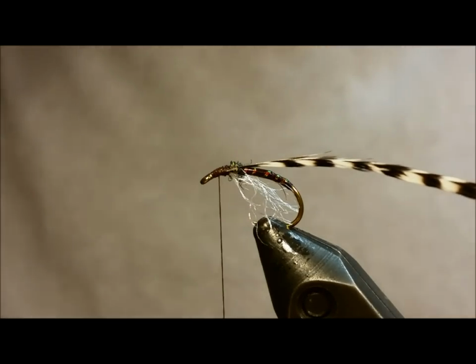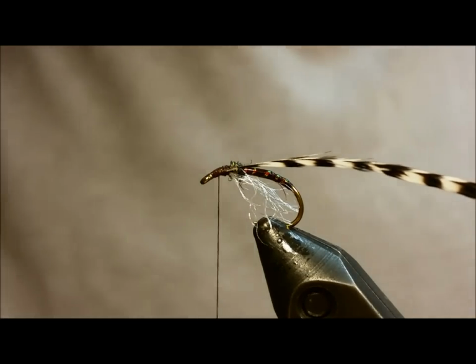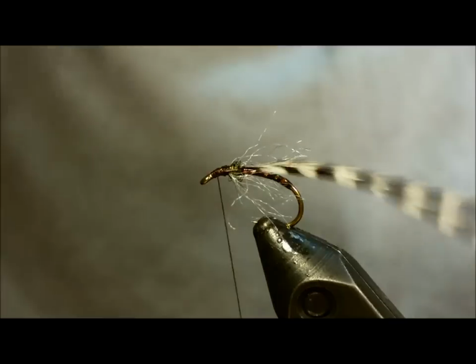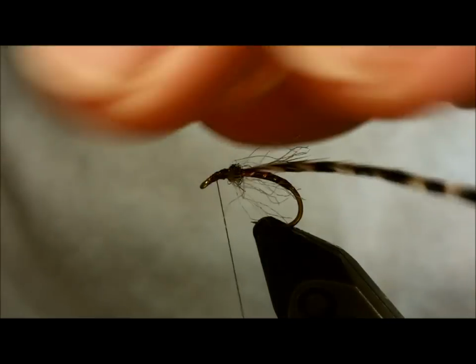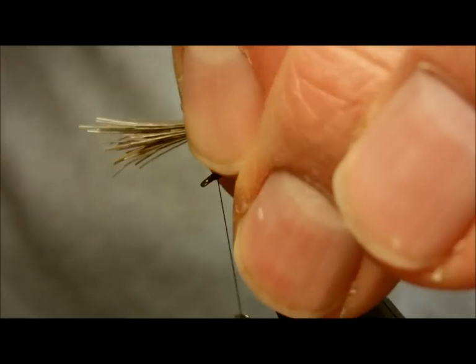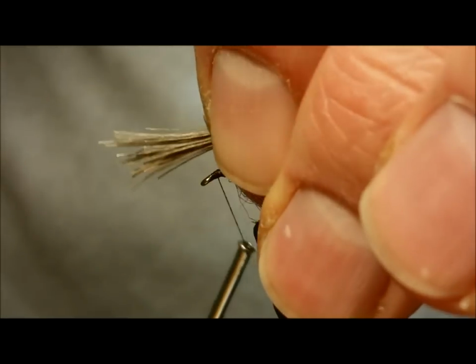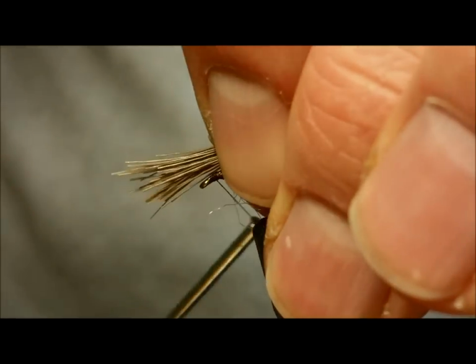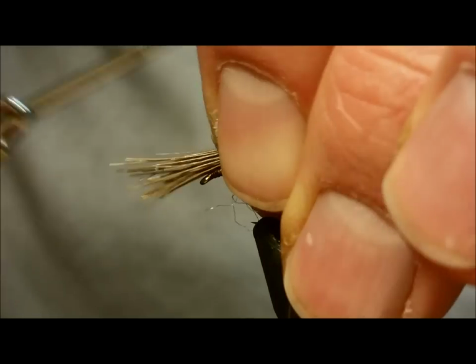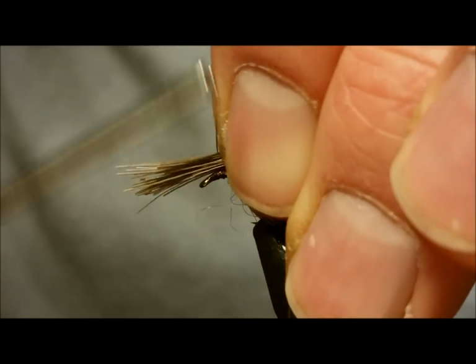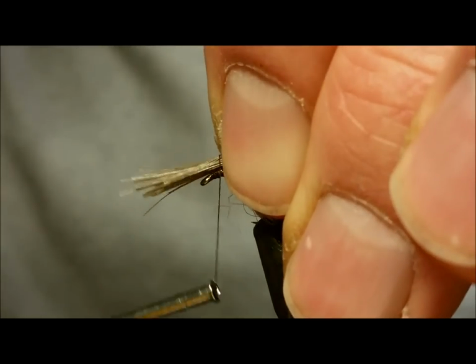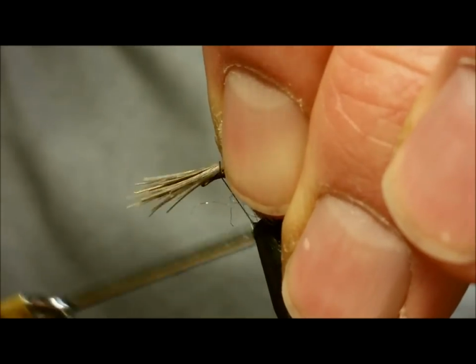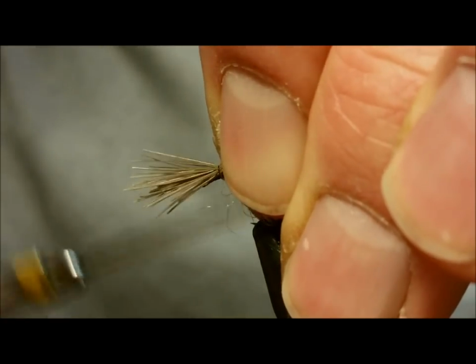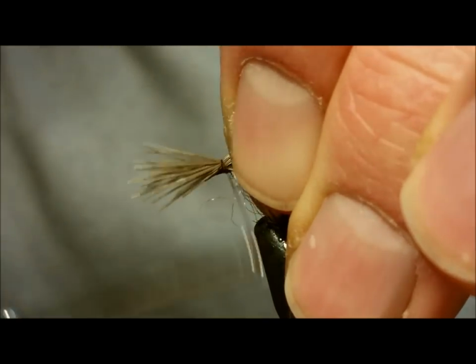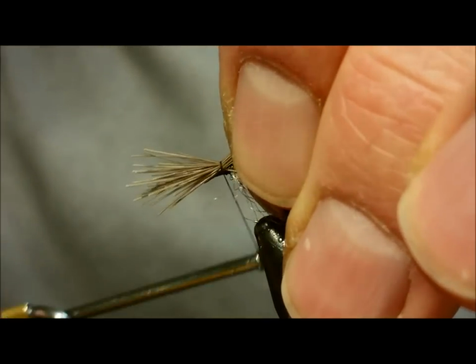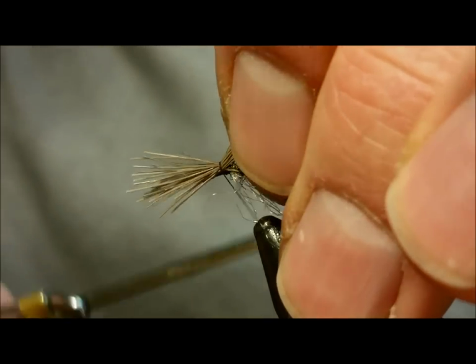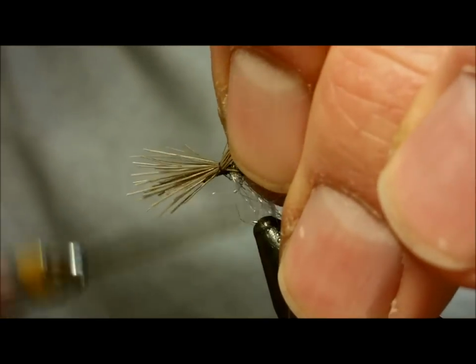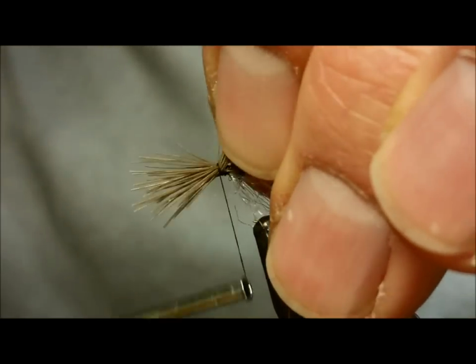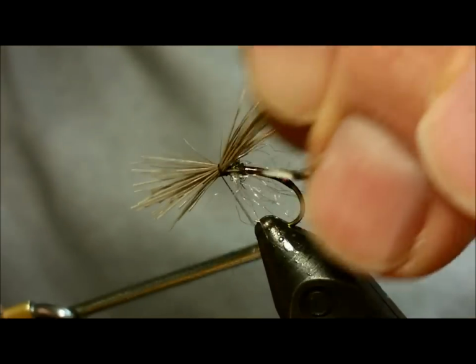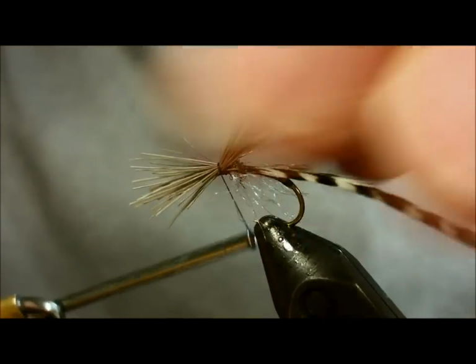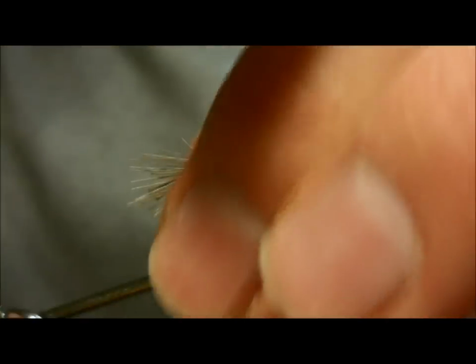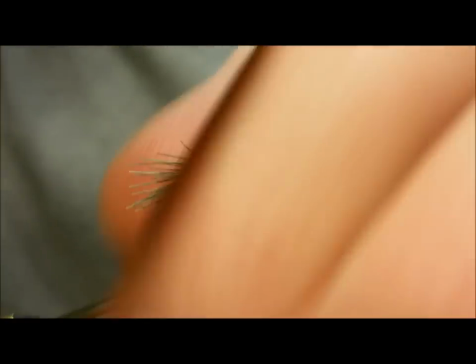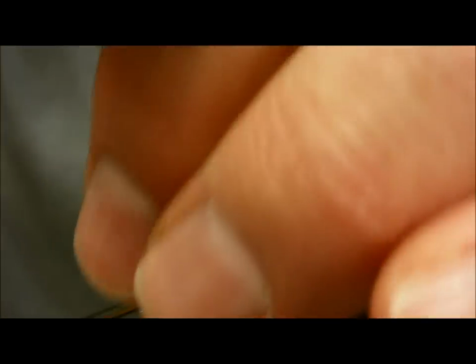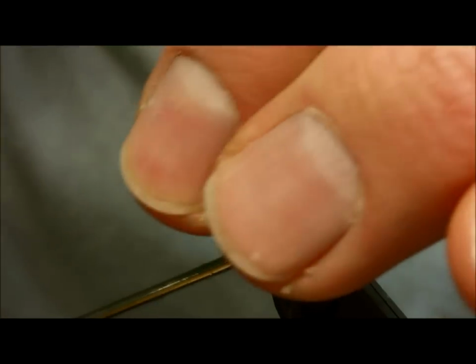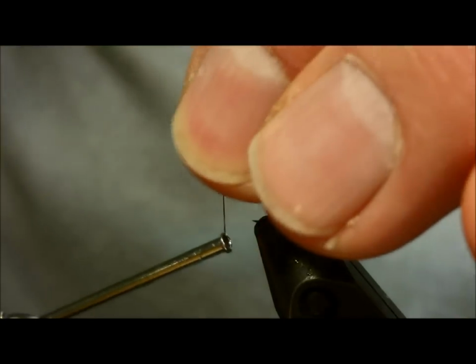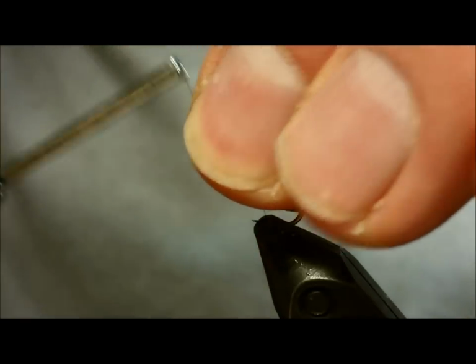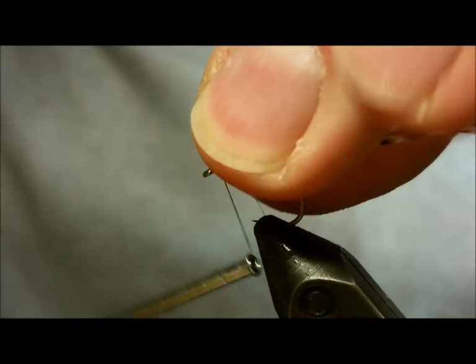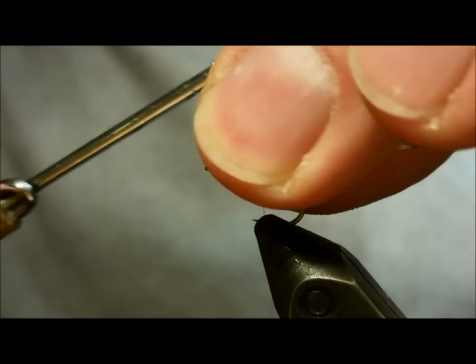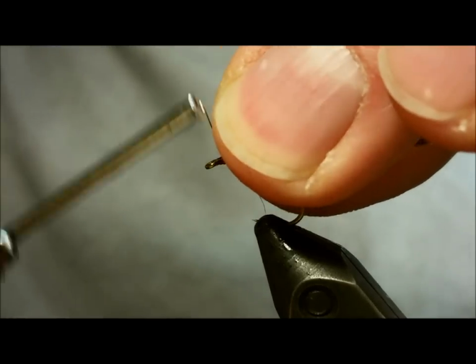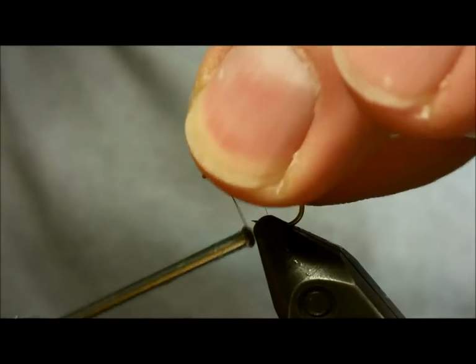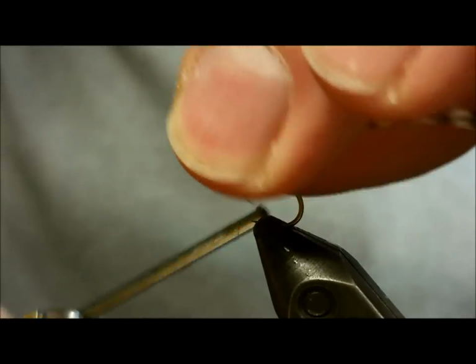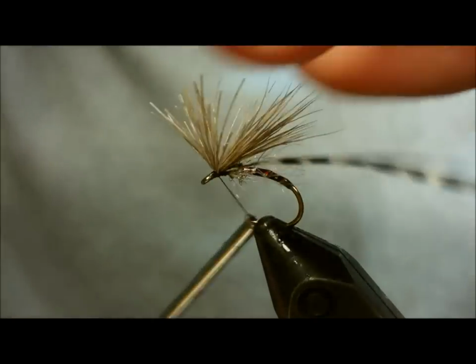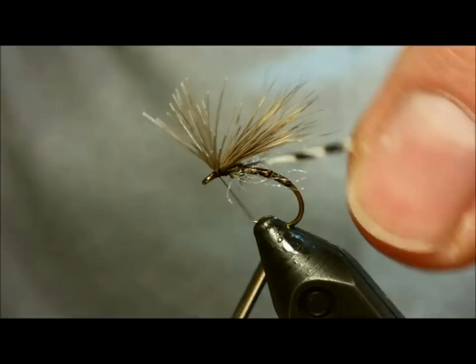Next, grab a small amount of elk hair. Always keep in mind that less is more in this situation — you want the post to be visible and you want it to be there, but you don't need to overload it with elk hair.